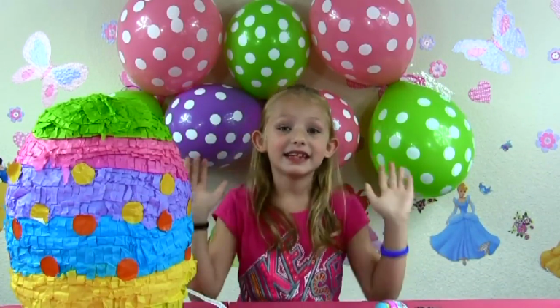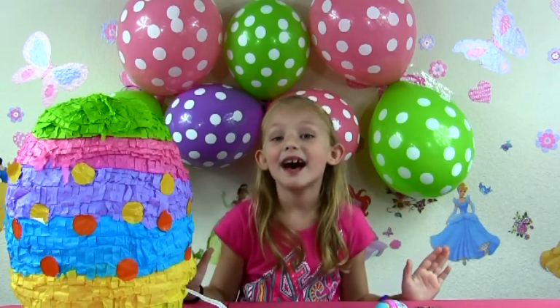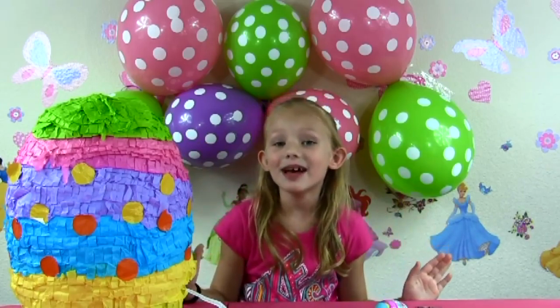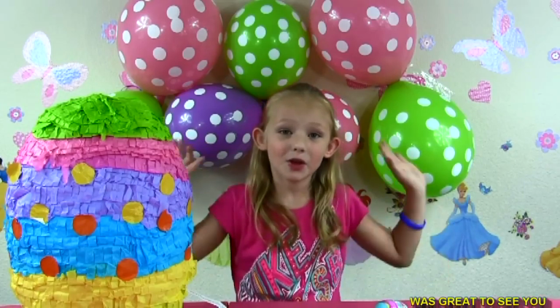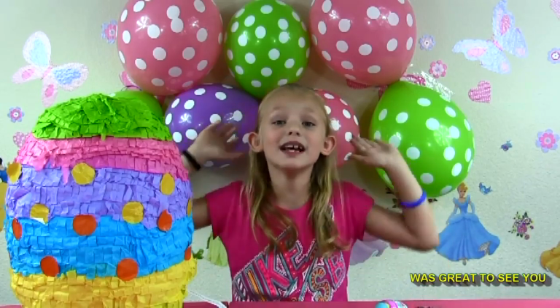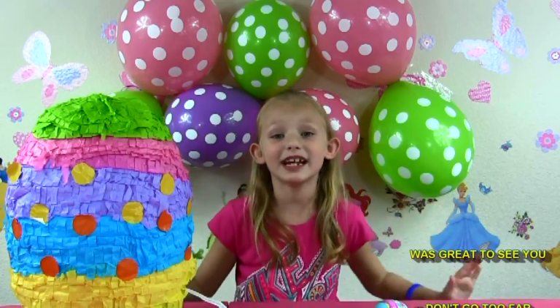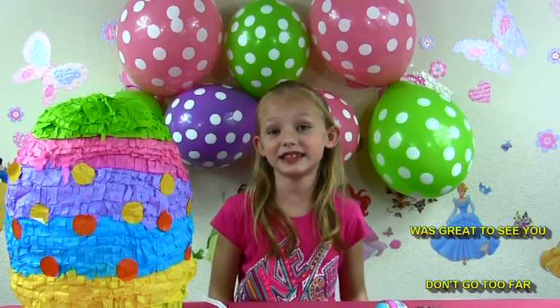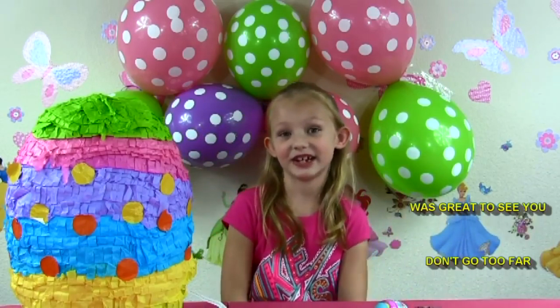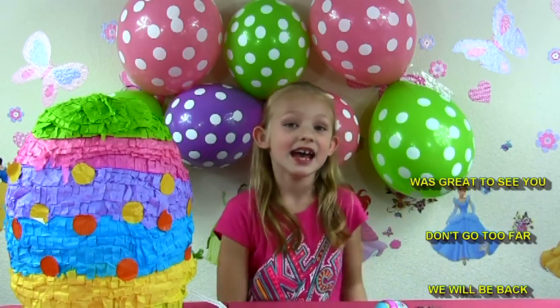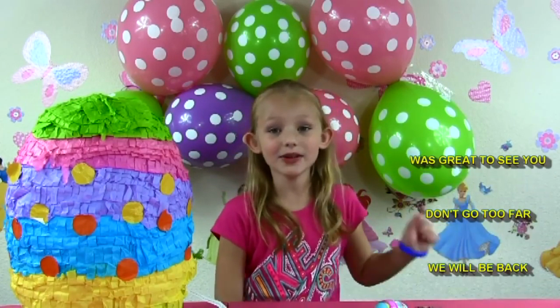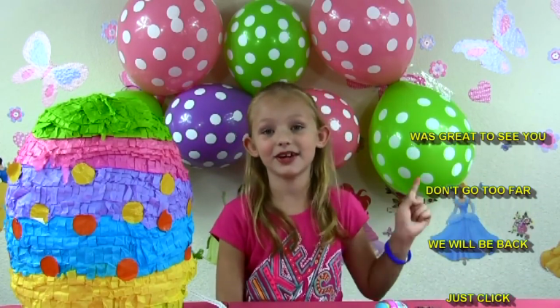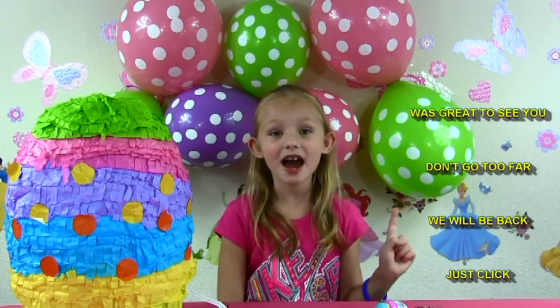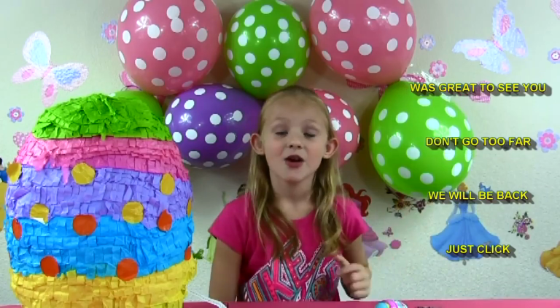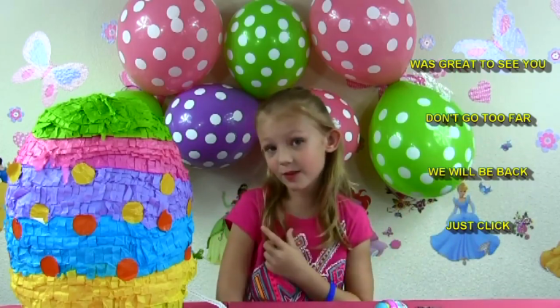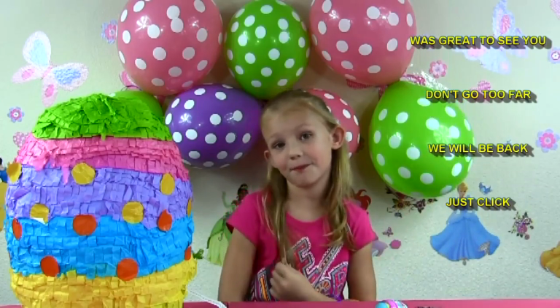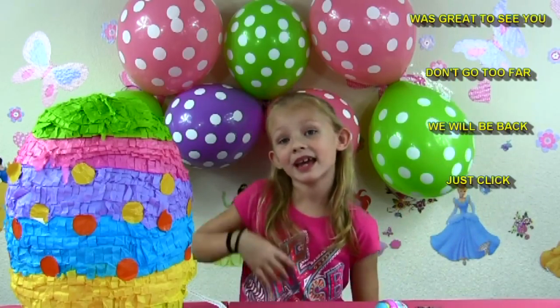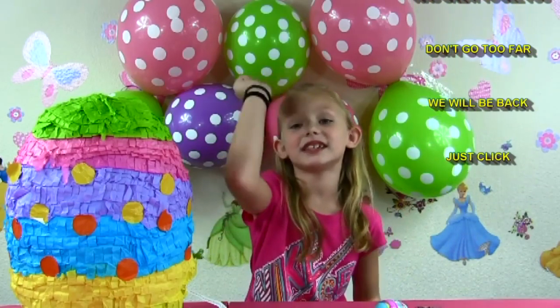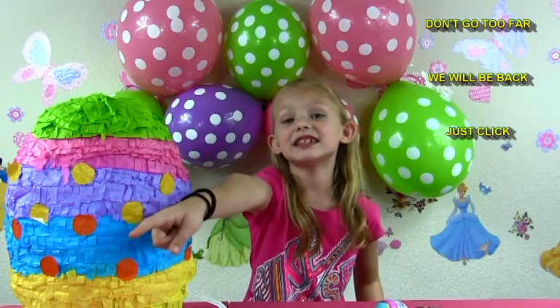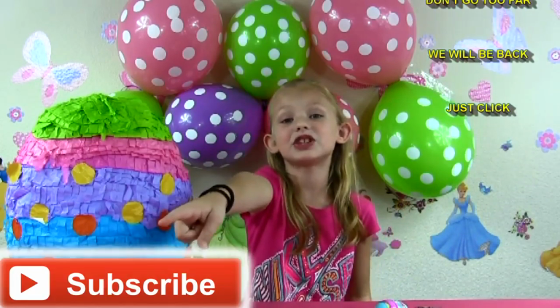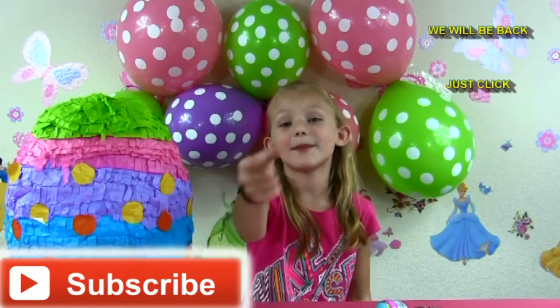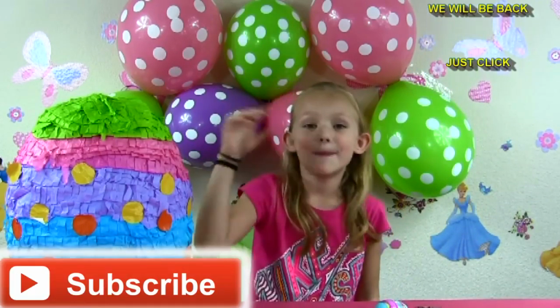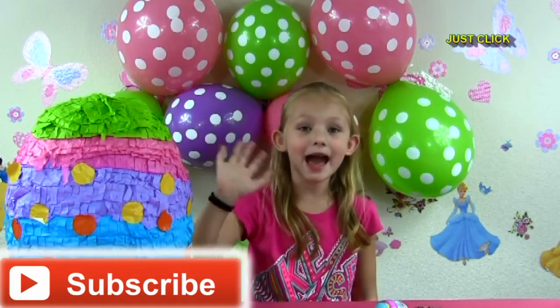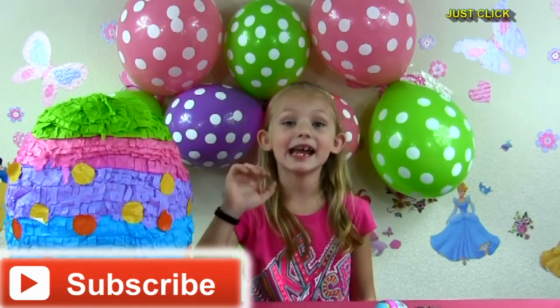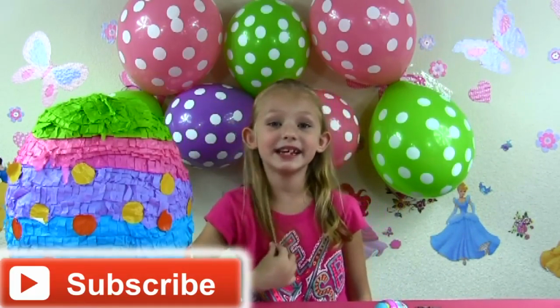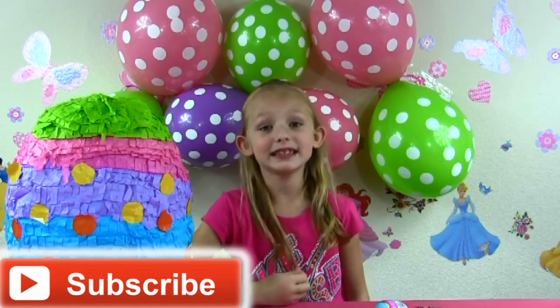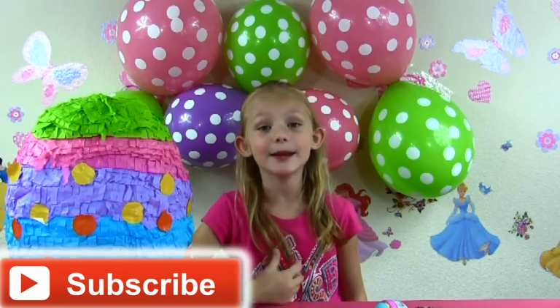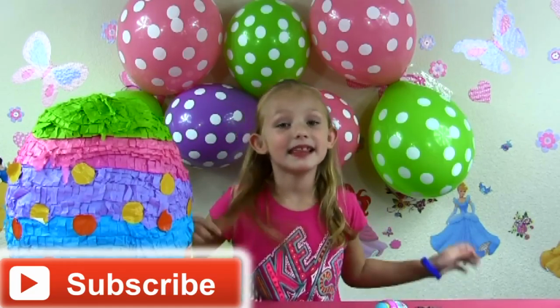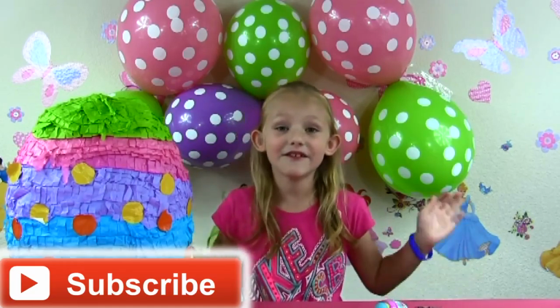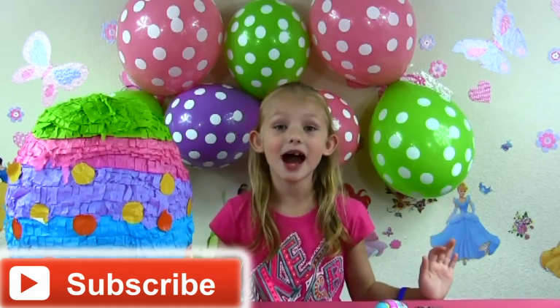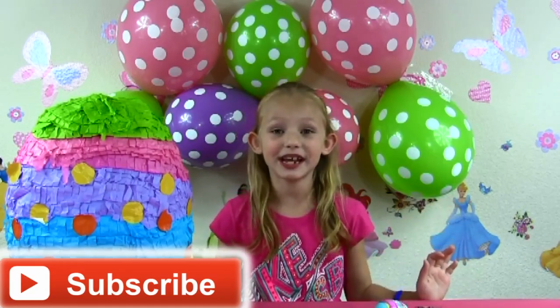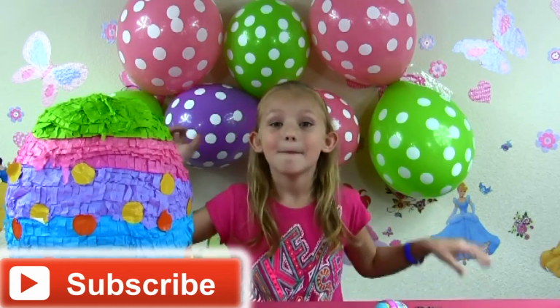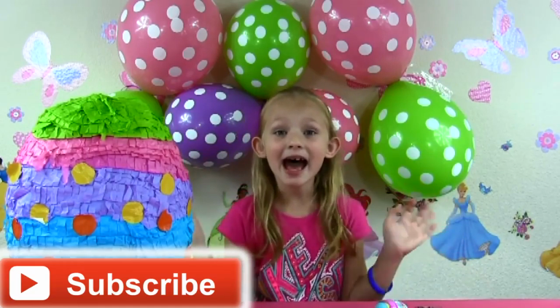It was great to see you. Don't go too far. We will be back. Just click subscribe. Bye bye! See you next time. Thank you for watching. Bye.